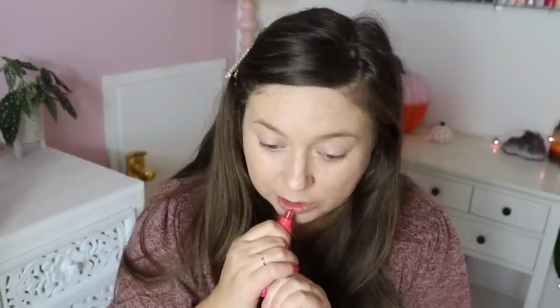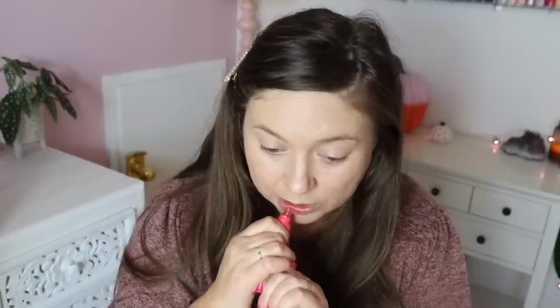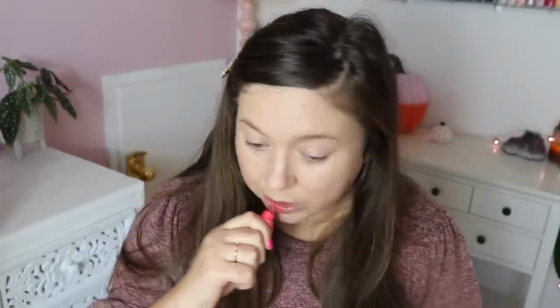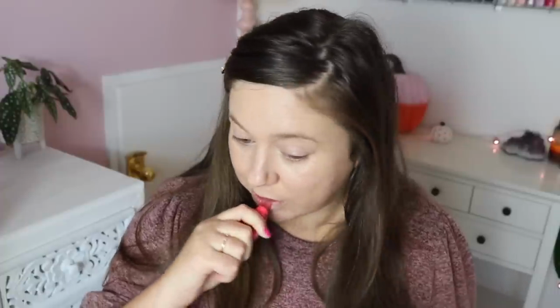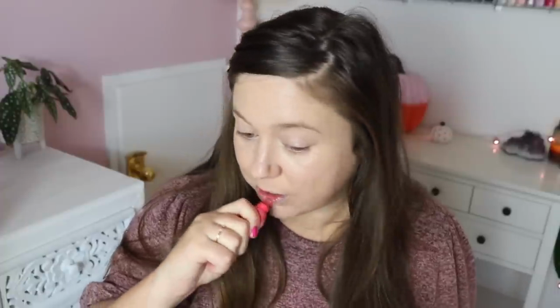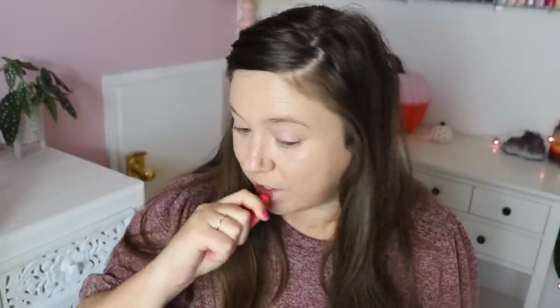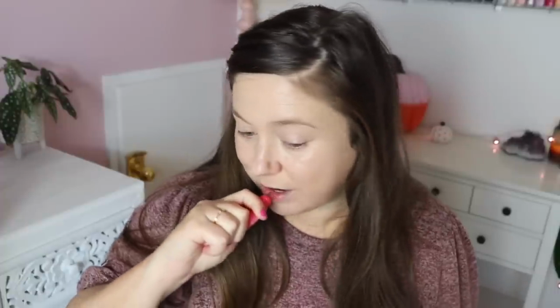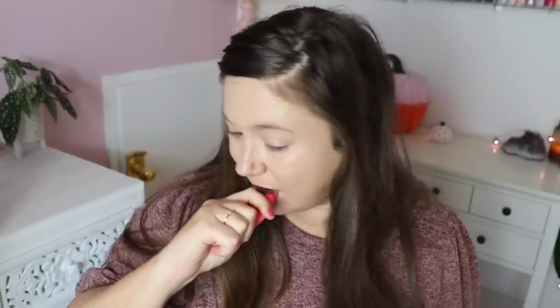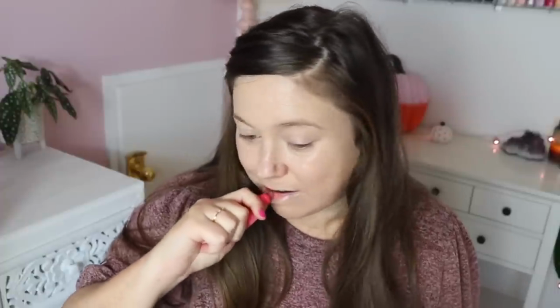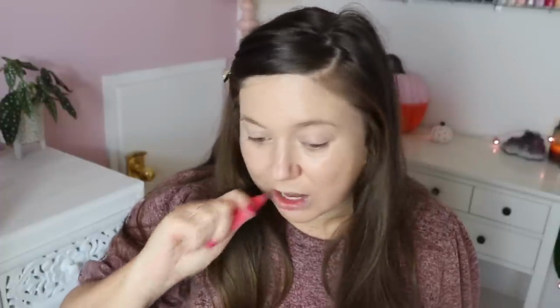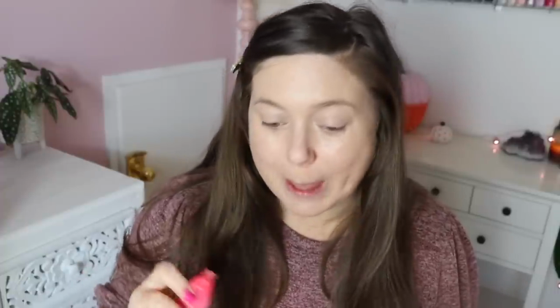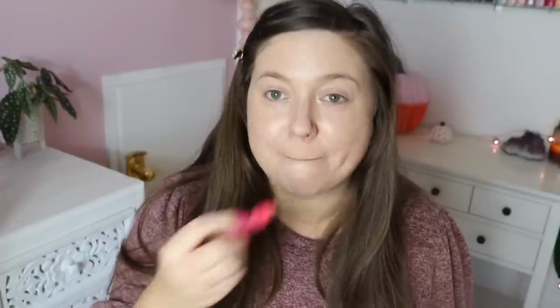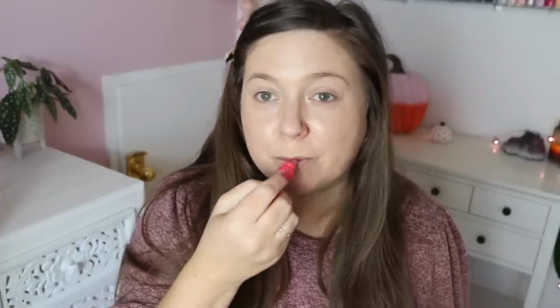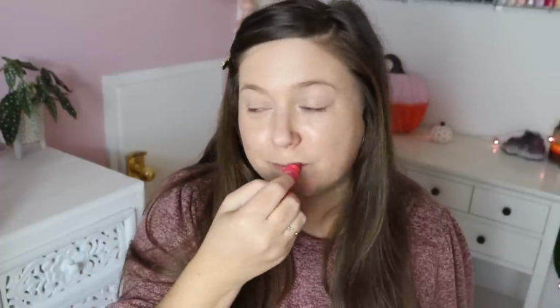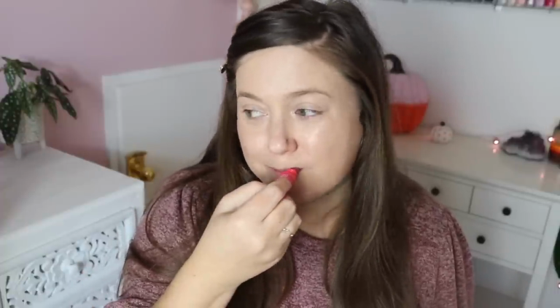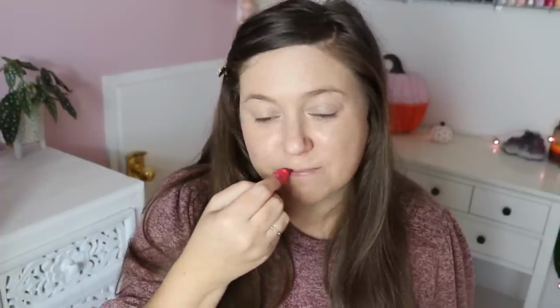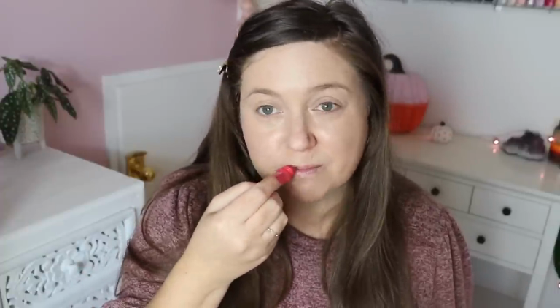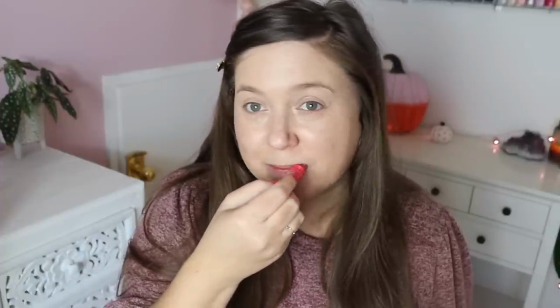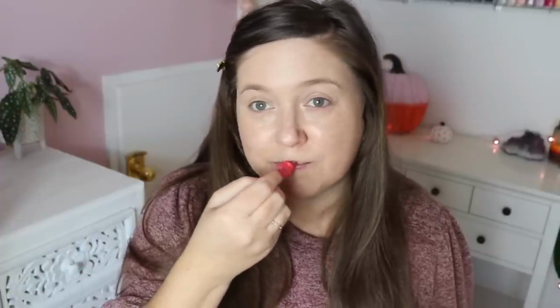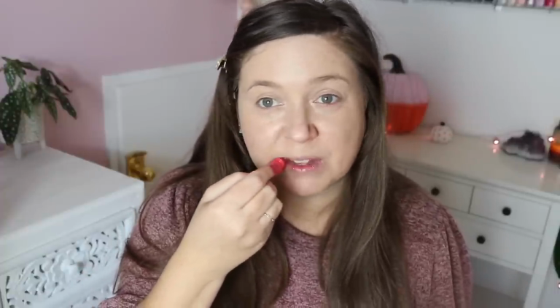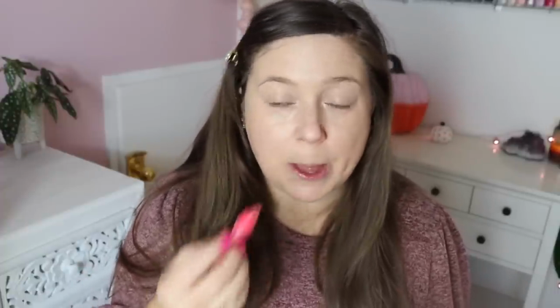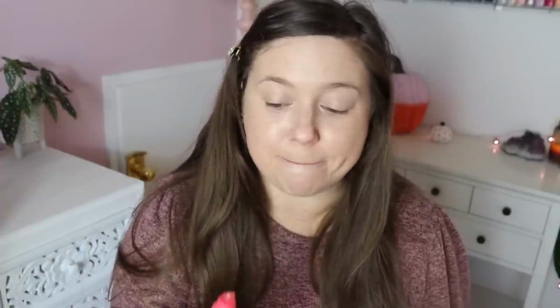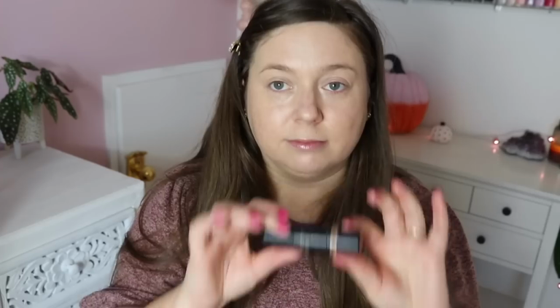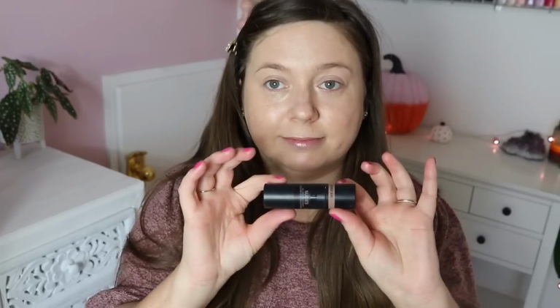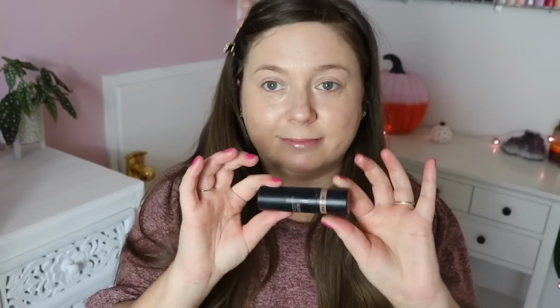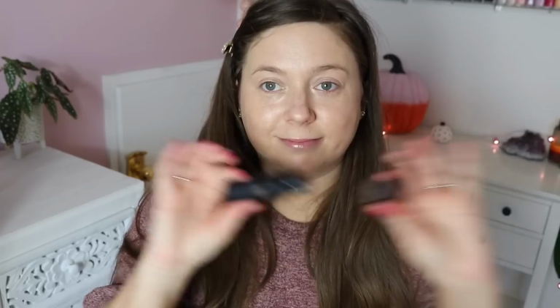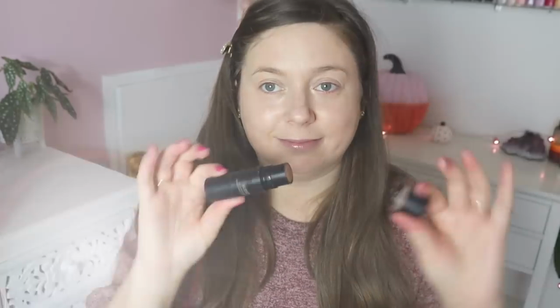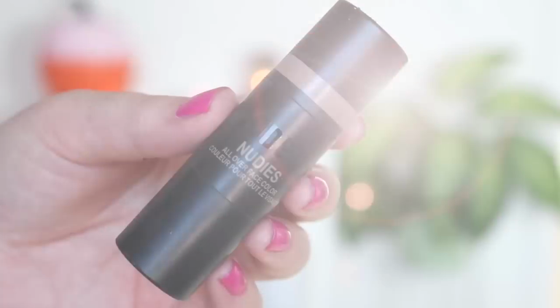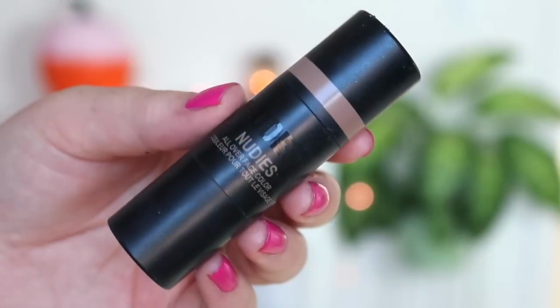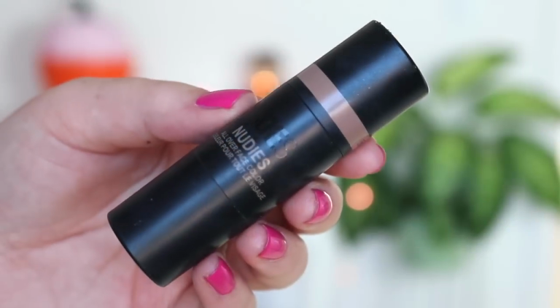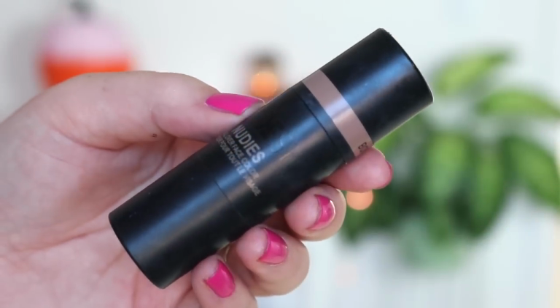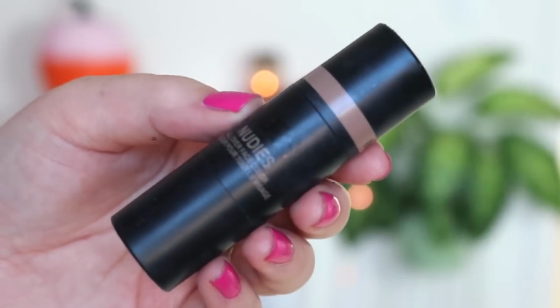My lips were dry again so I'm putting on some of my Laneige Lip Glowy Balm — I'm pretty much out of it and I've just been squeezing the crap out of it to get some out every day. I just need to buy a new one.